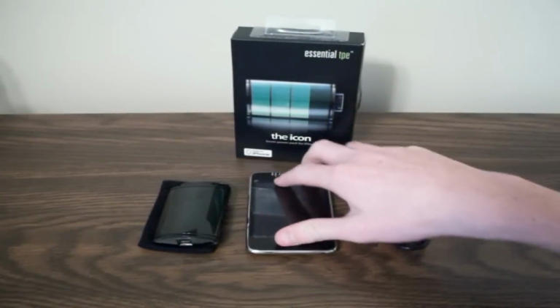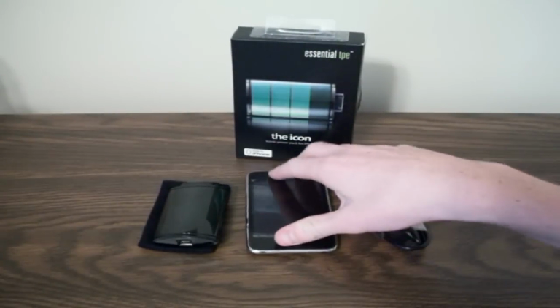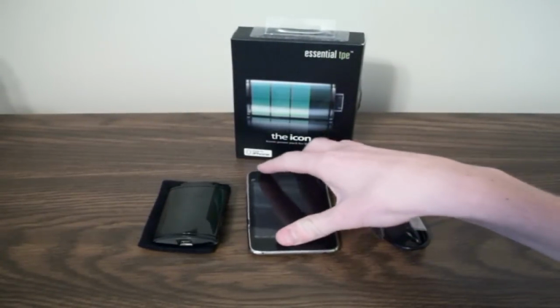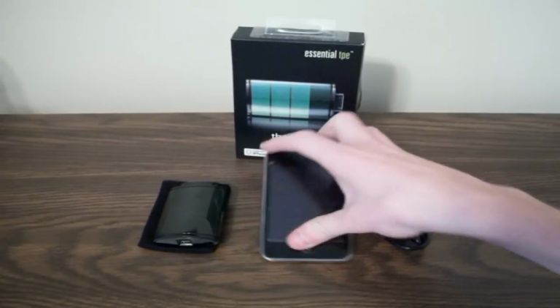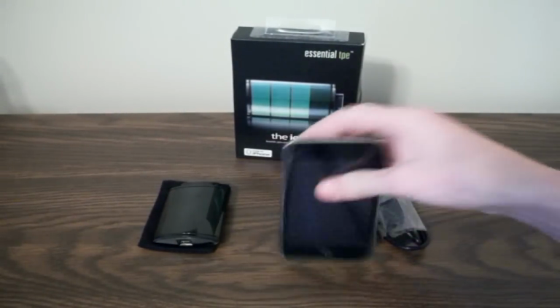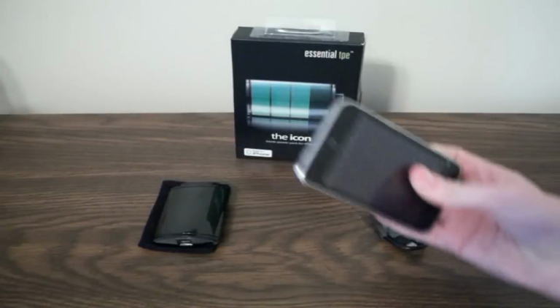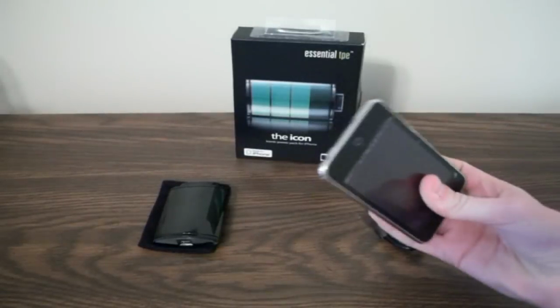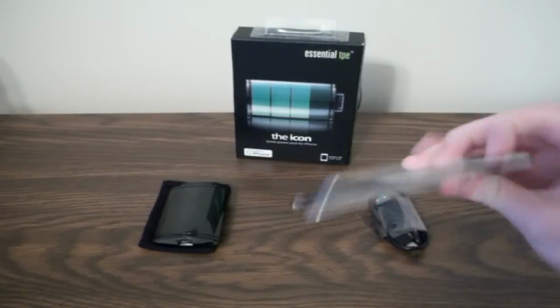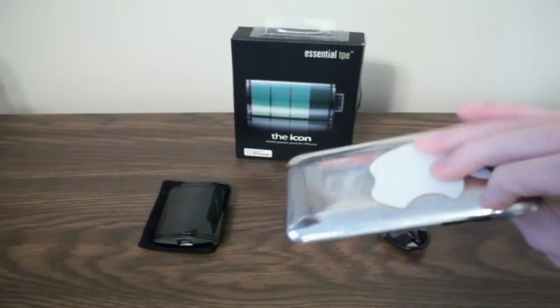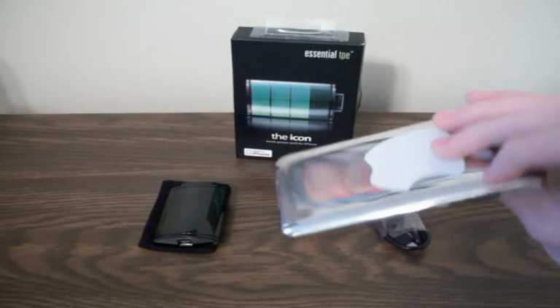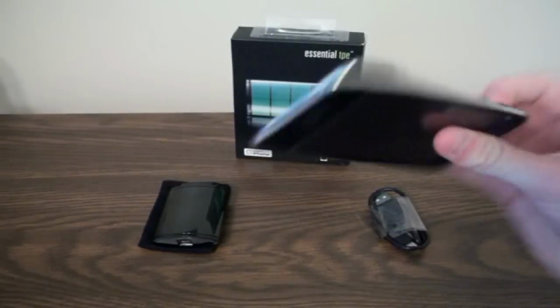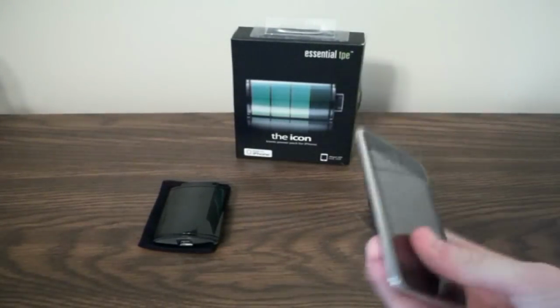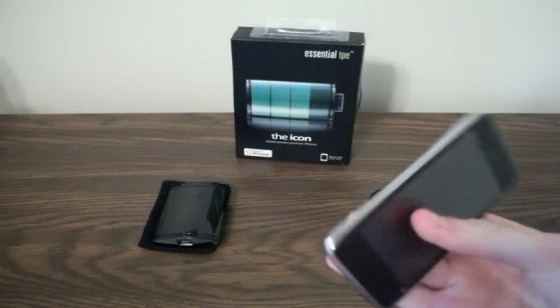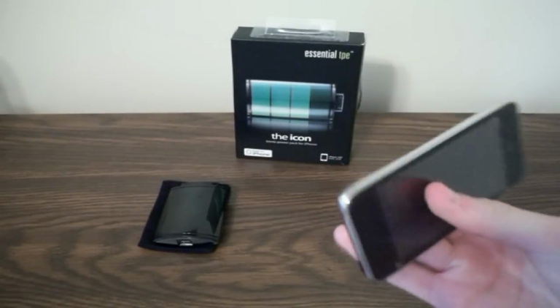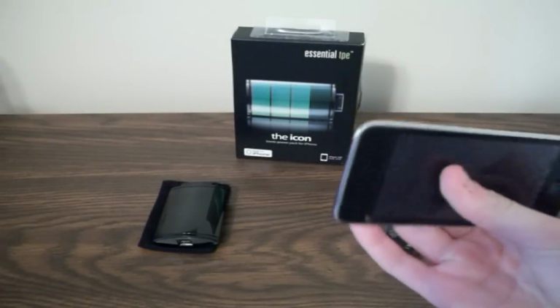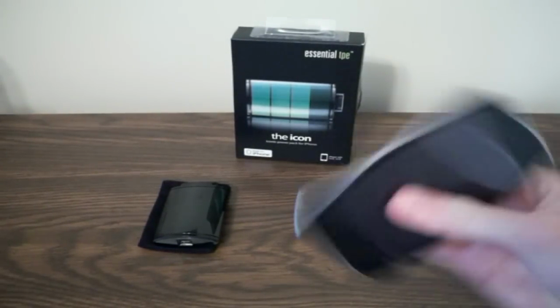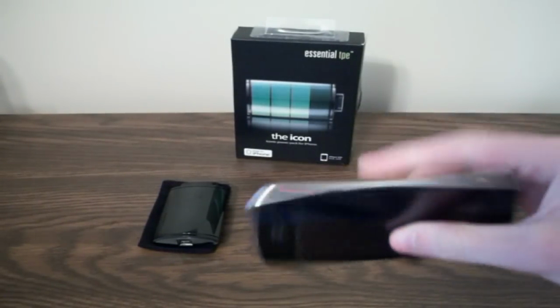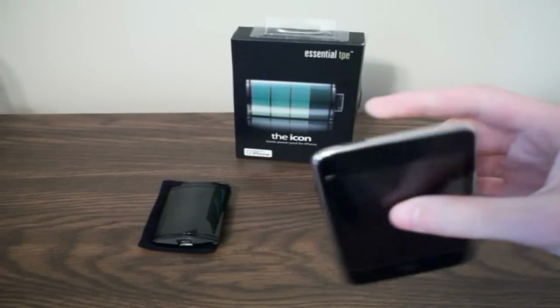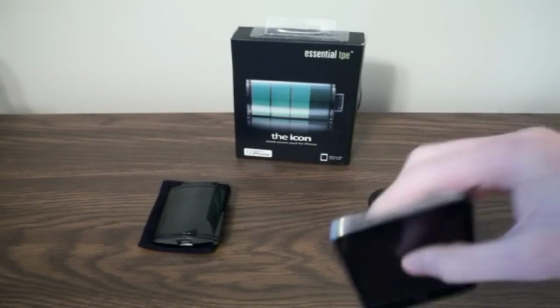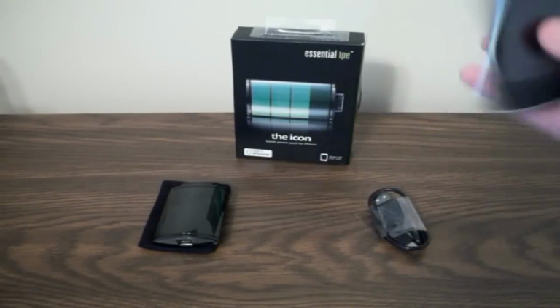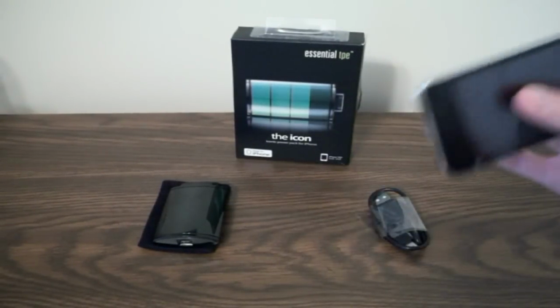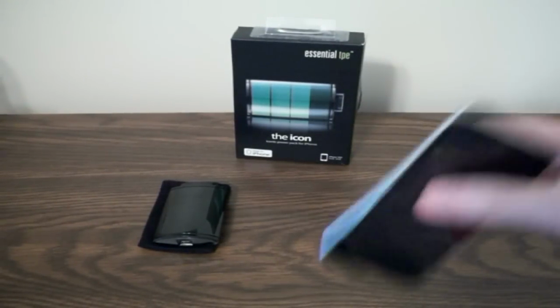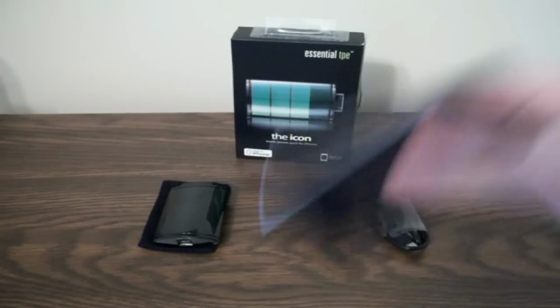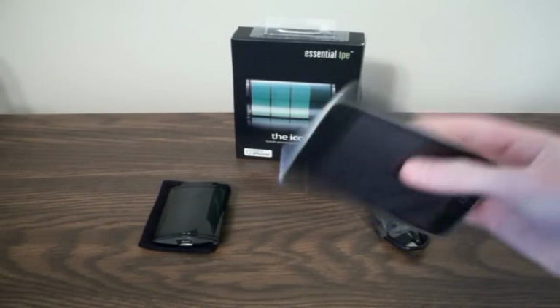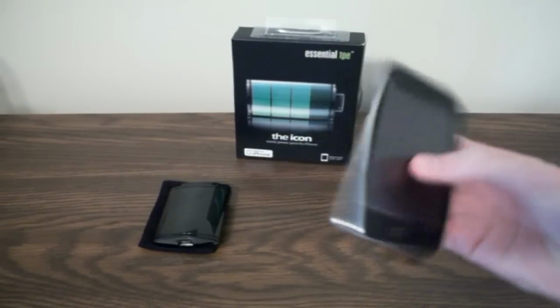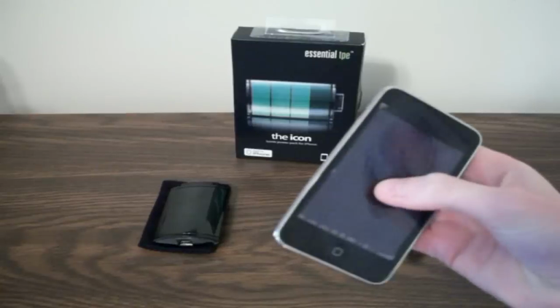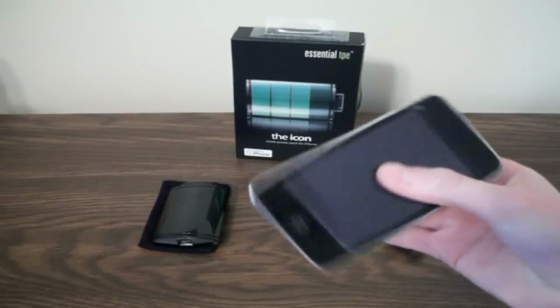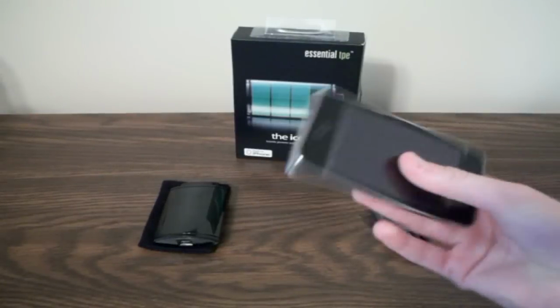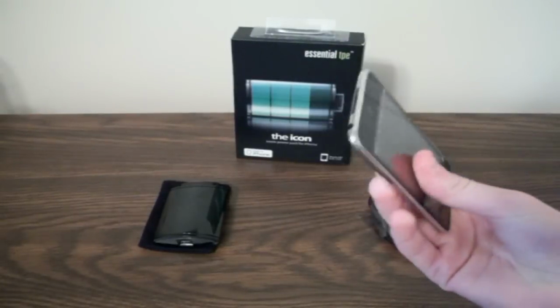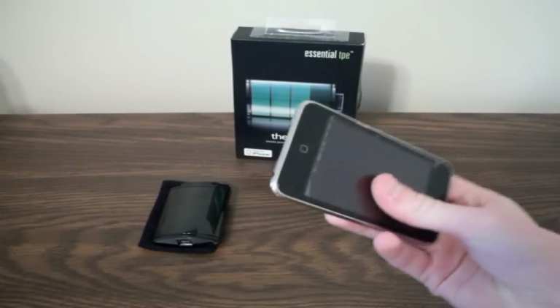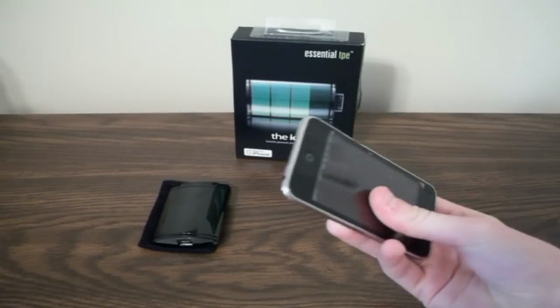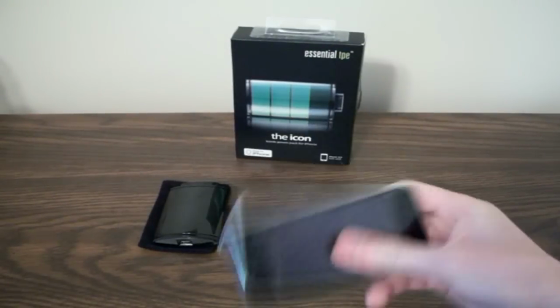One thing I'm going to say before I start is you must have the case off your iPhone or iPod Touch if you have a hard case. And if you have a rubber case, then this should work fine.